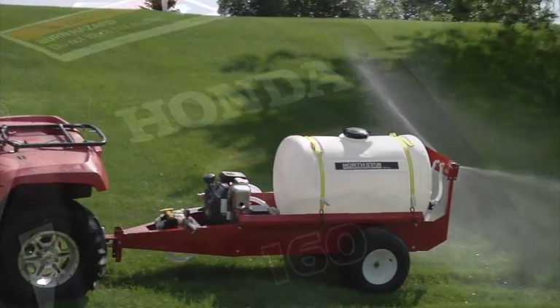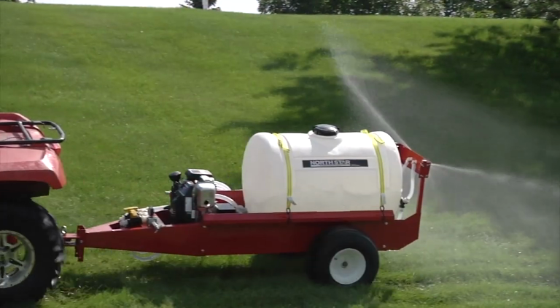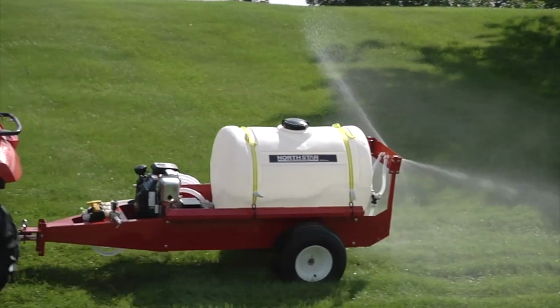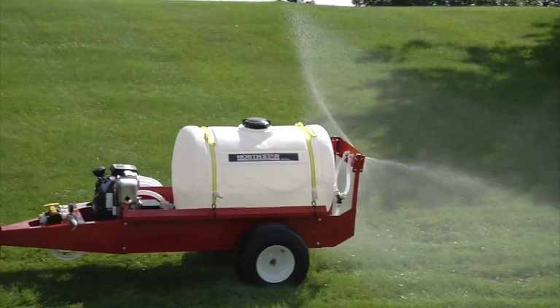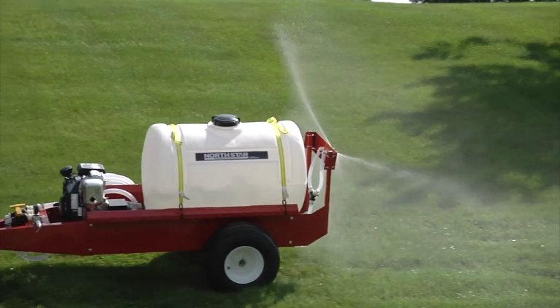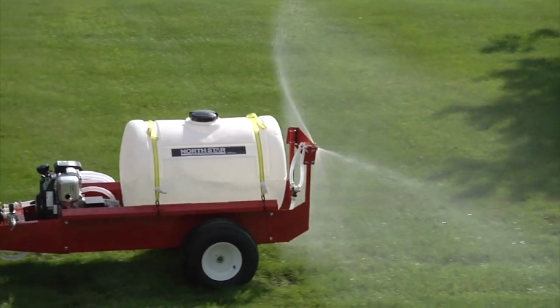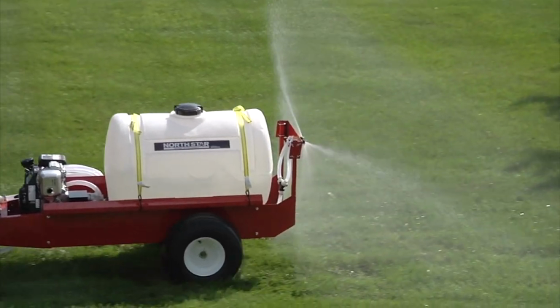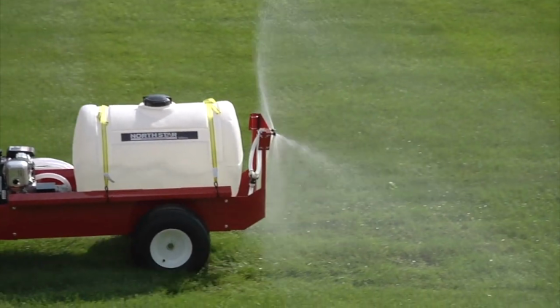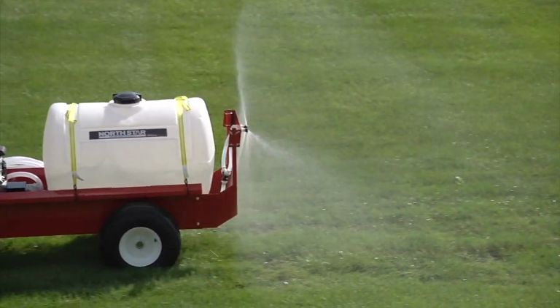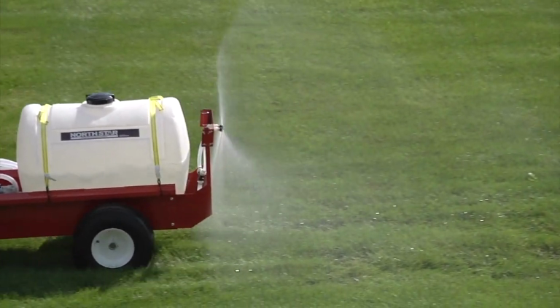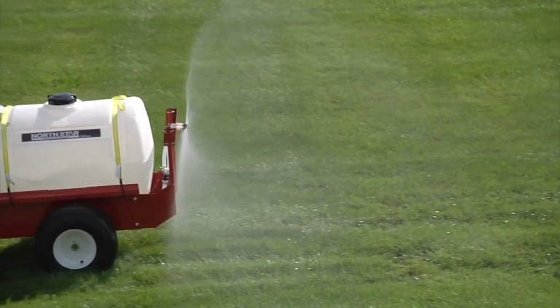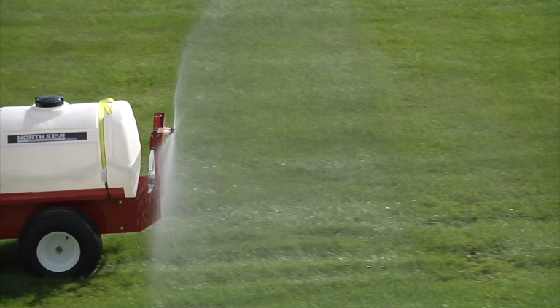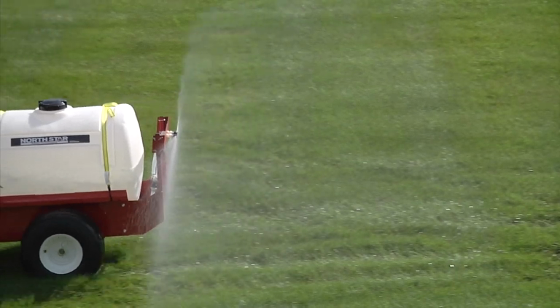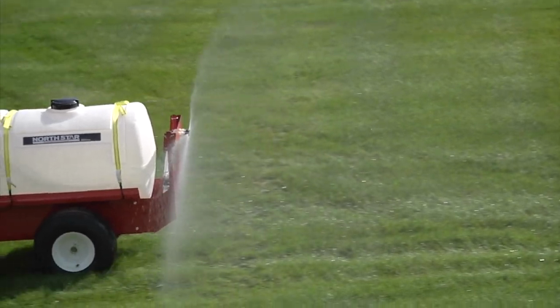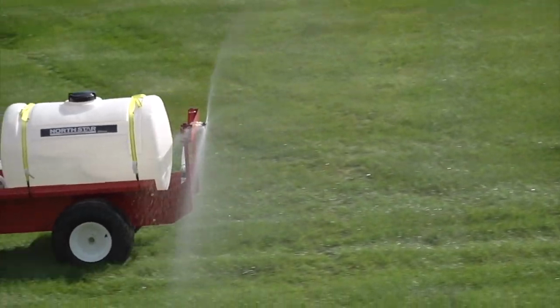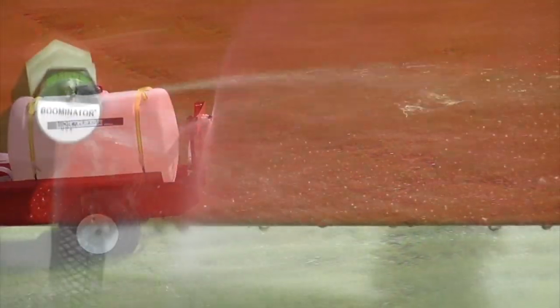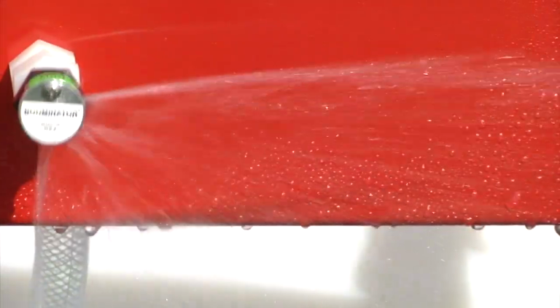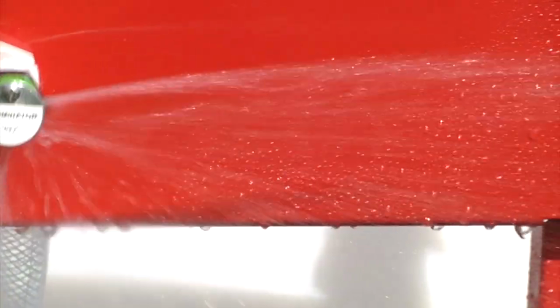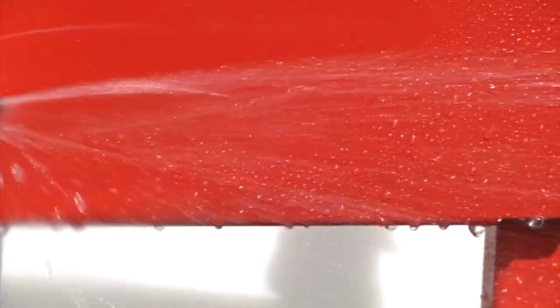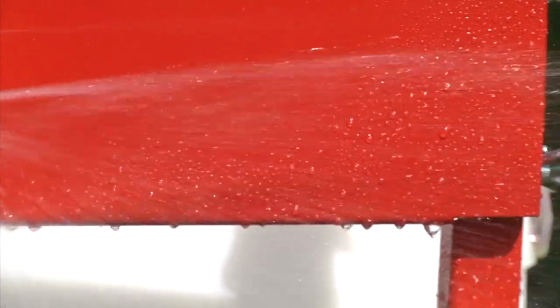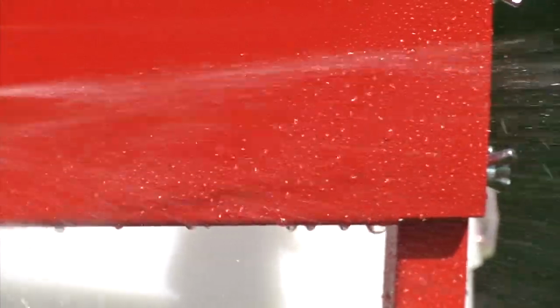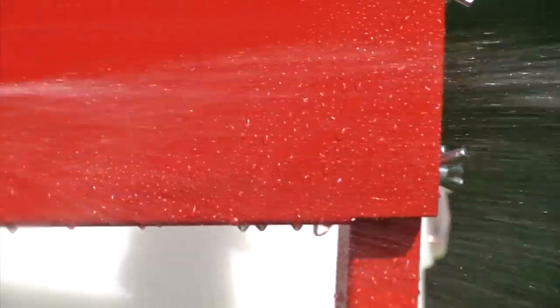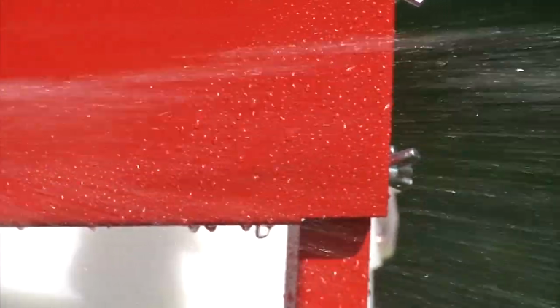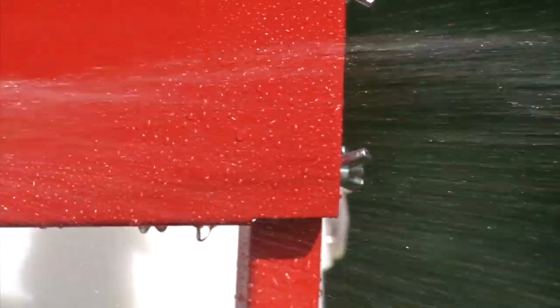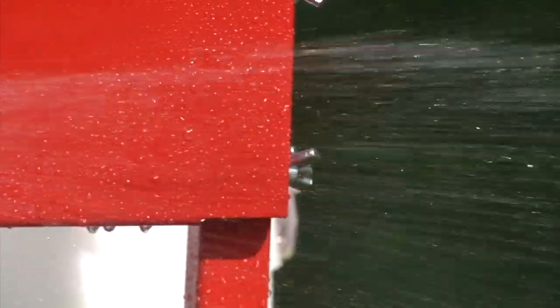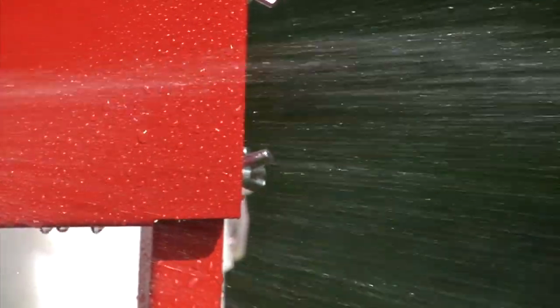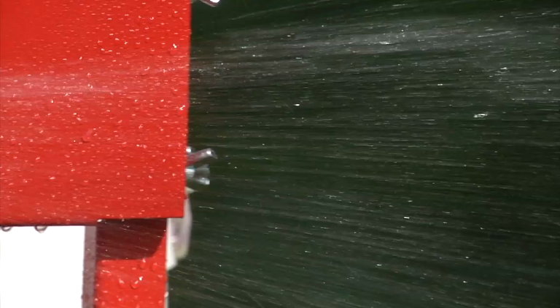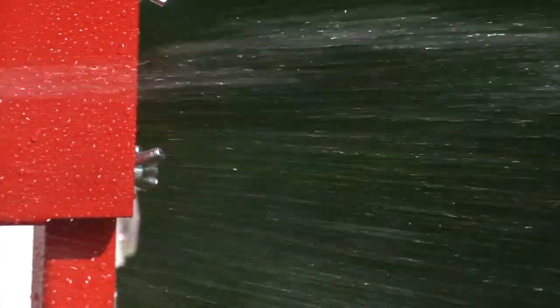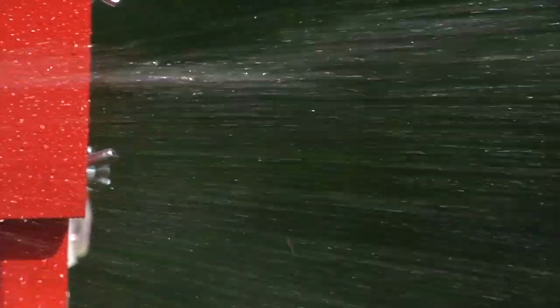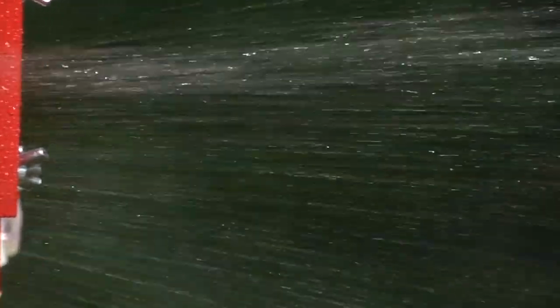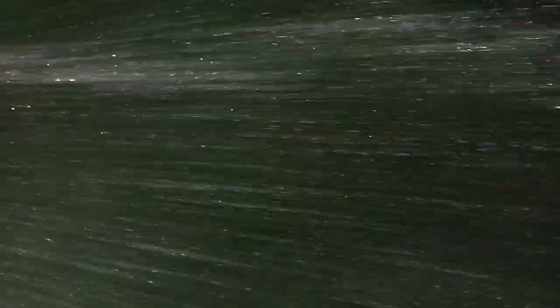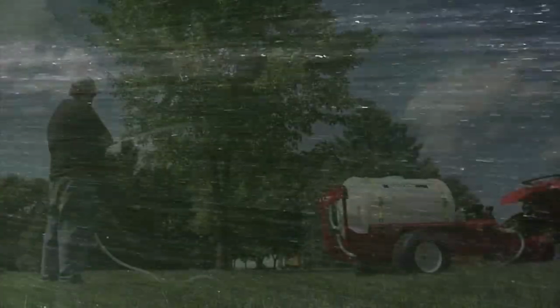A boomless nozzle sprays out a 32-foot swath, great for pastures, lawns, roadways, and fields. Unique broadcast nozzles produce a heavier droplet pattern, minimizing drift and putting fertilizers and chemicals where you want them.